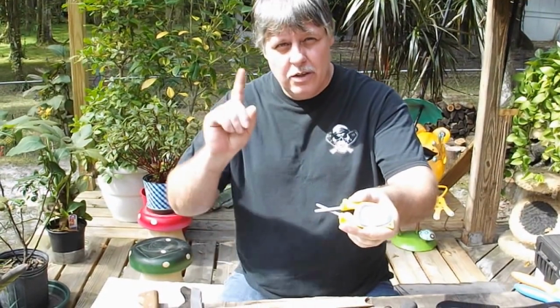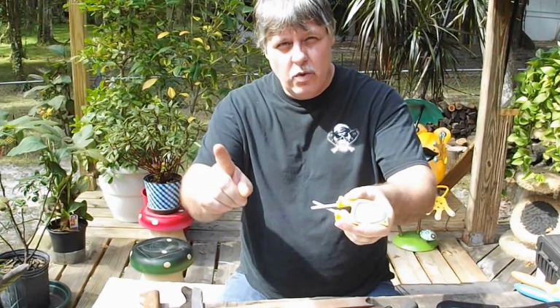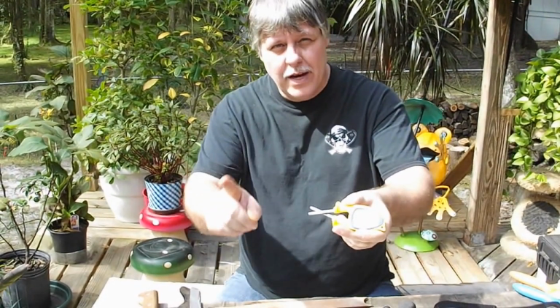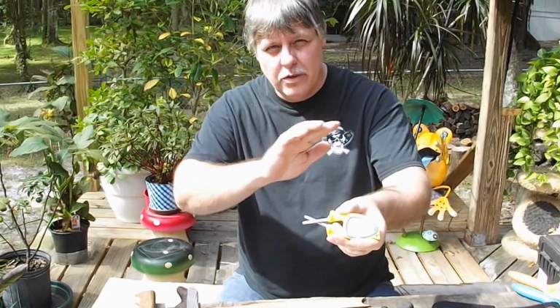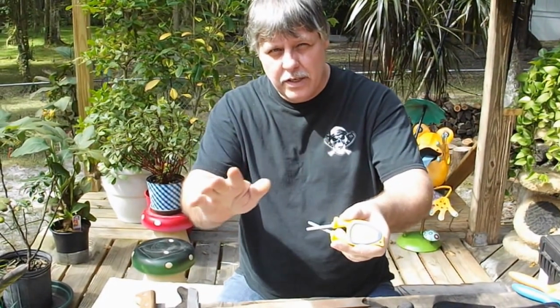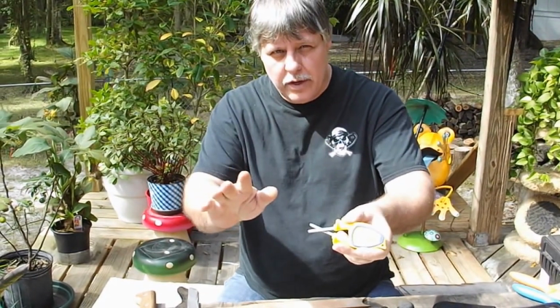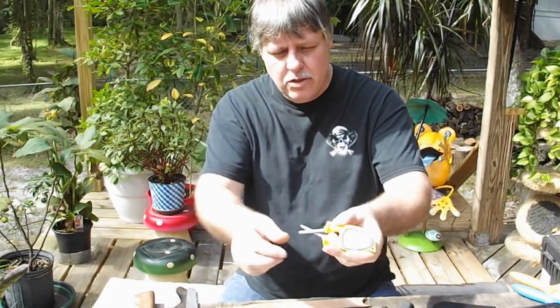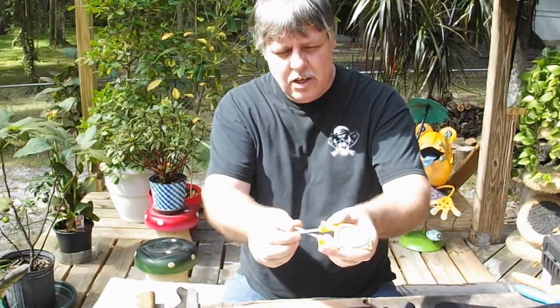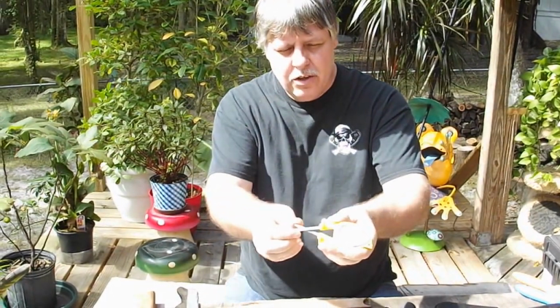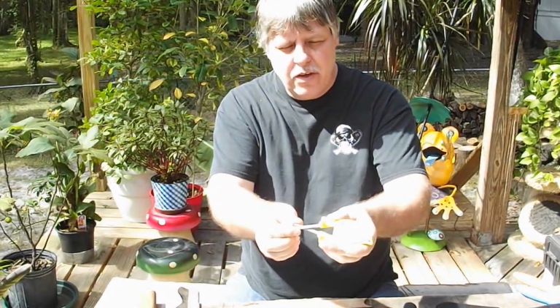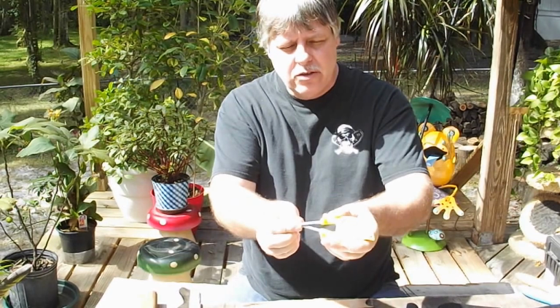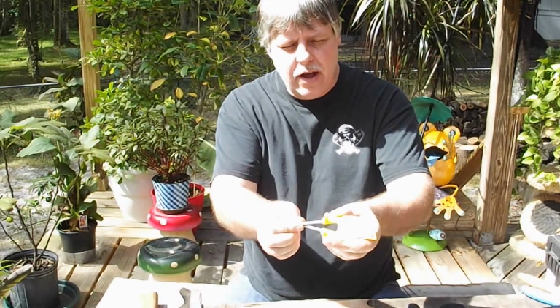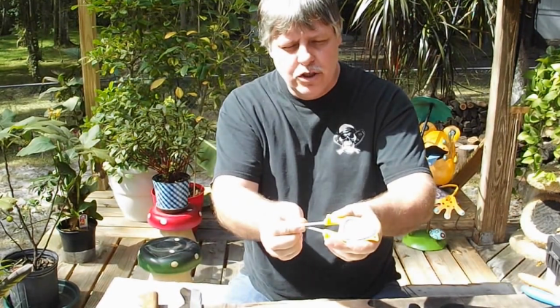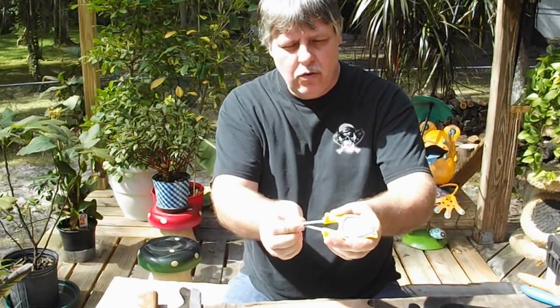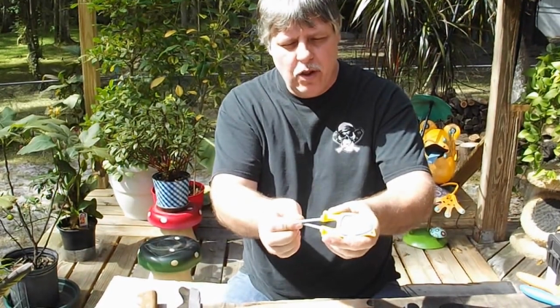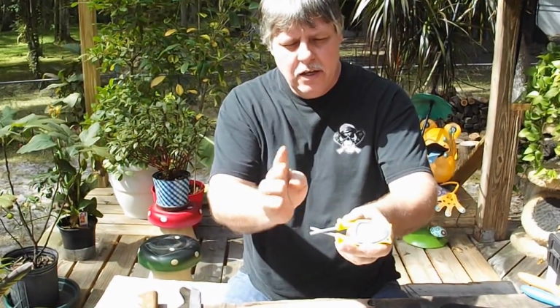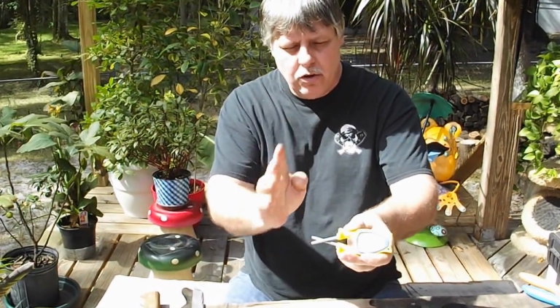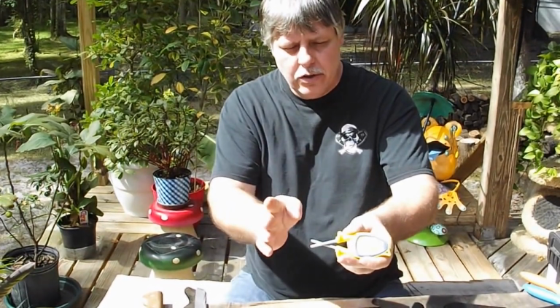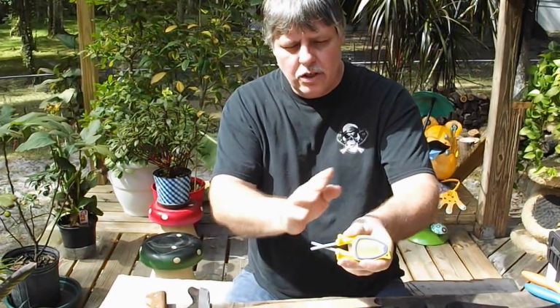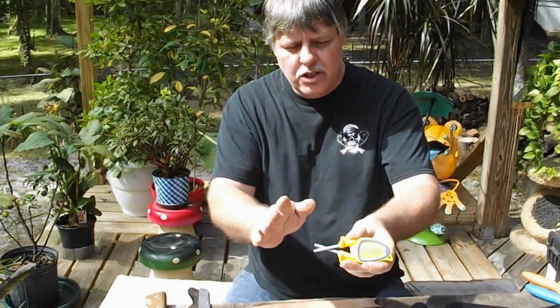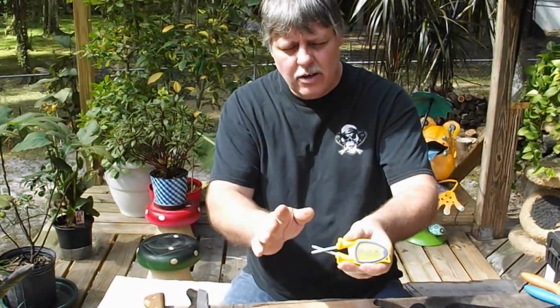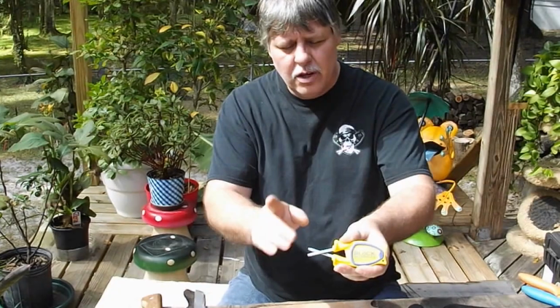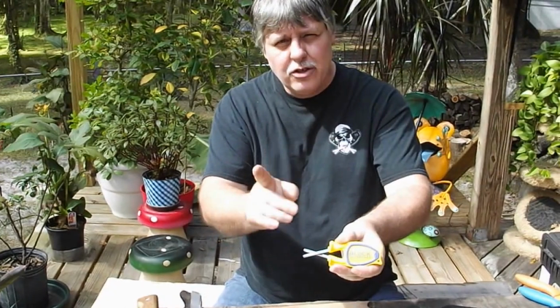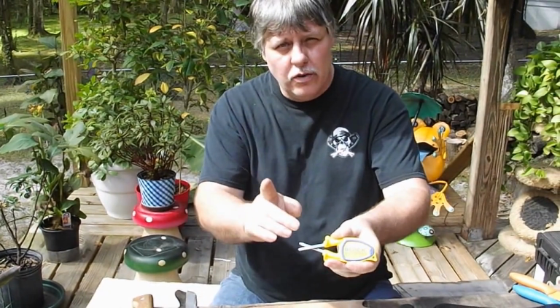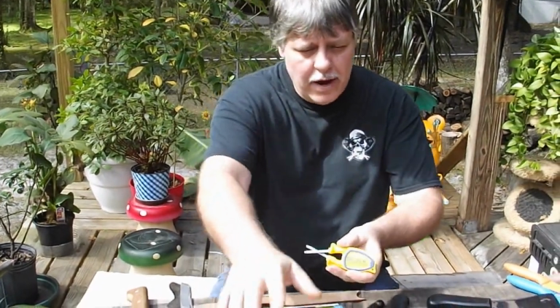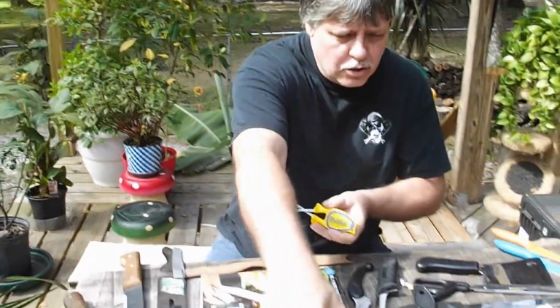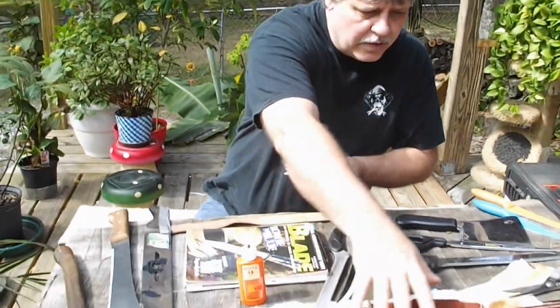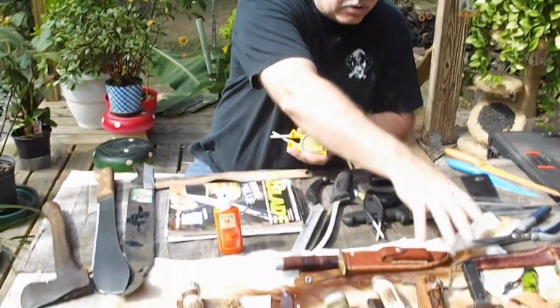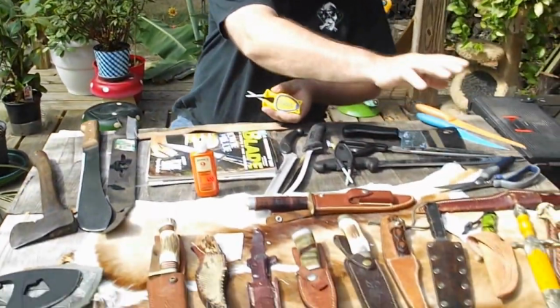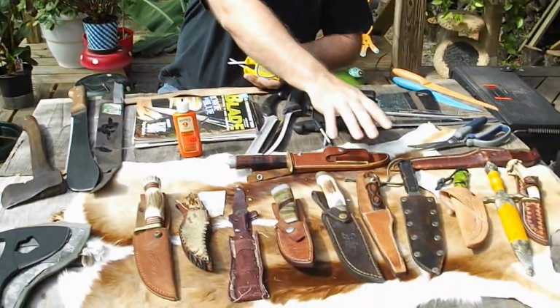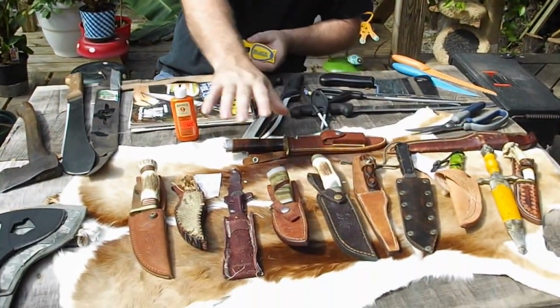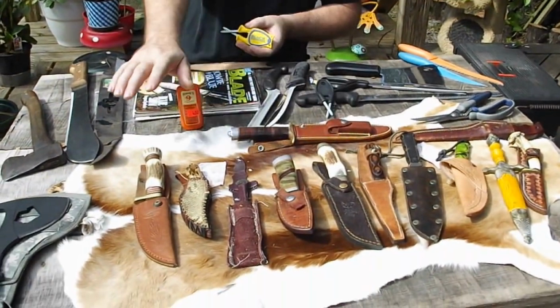This is what makes my sharpener different than everyone else's. They're made to flex so they follow the original bevel on a blade. They don't tear into the steel or change your angles. That's important when you buy very expensive knives — you want to keep the original bevels.